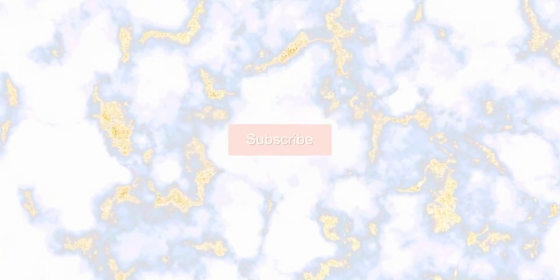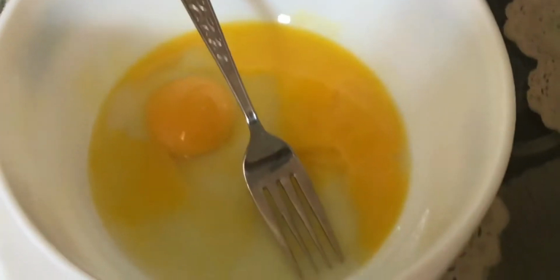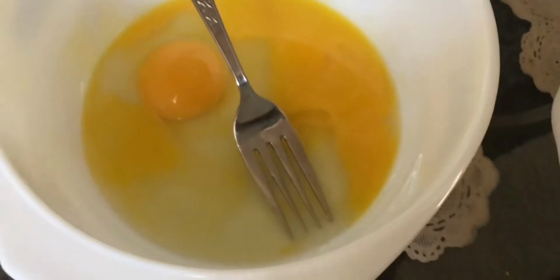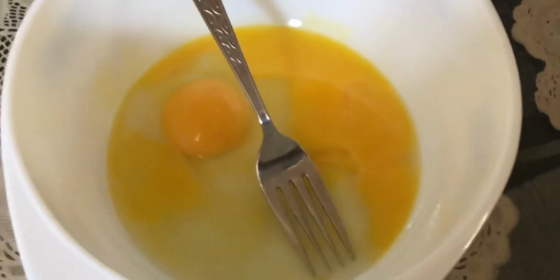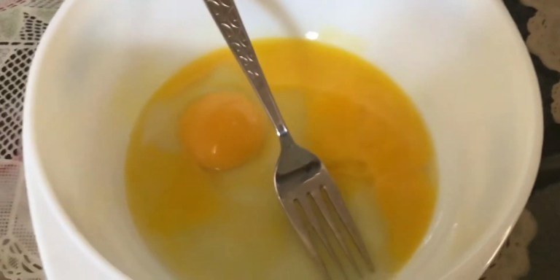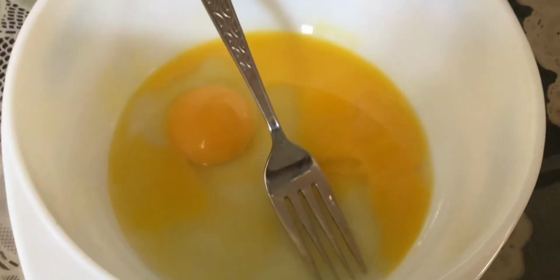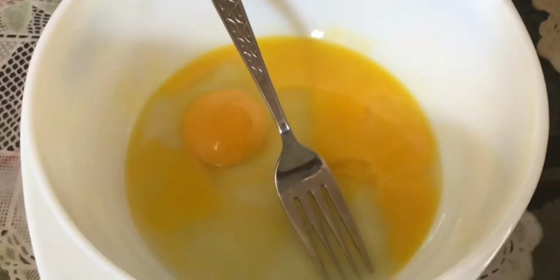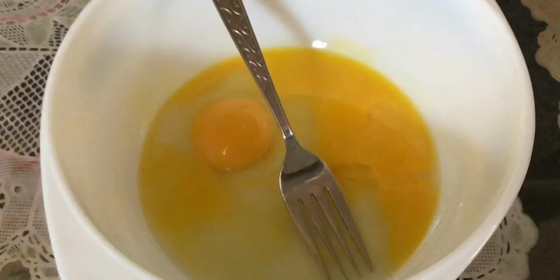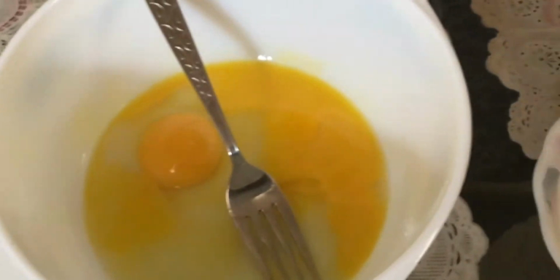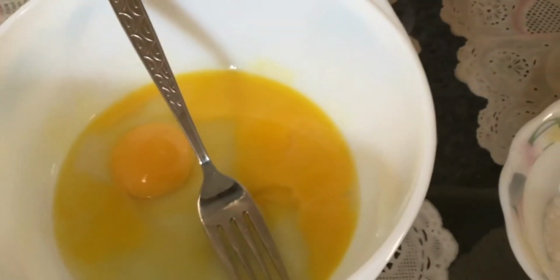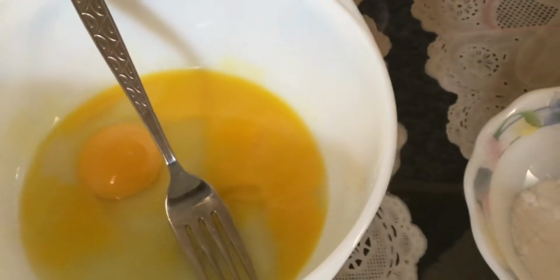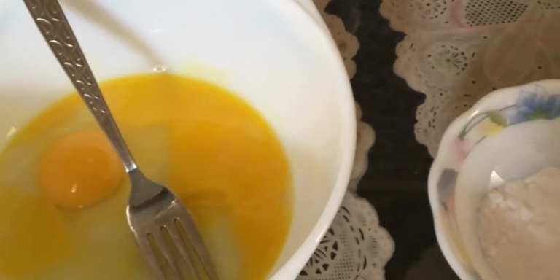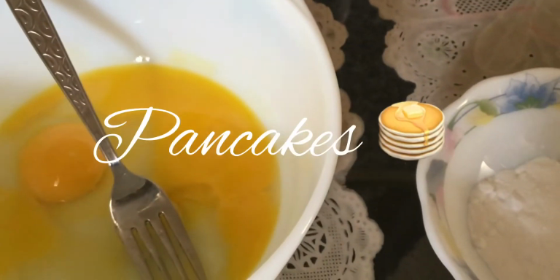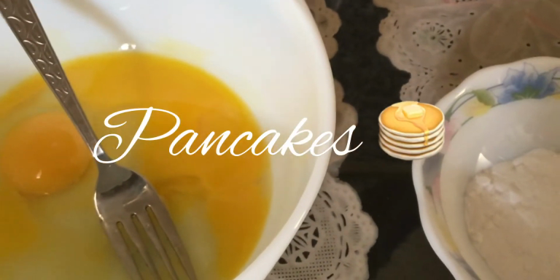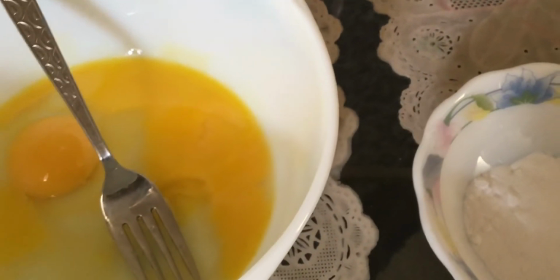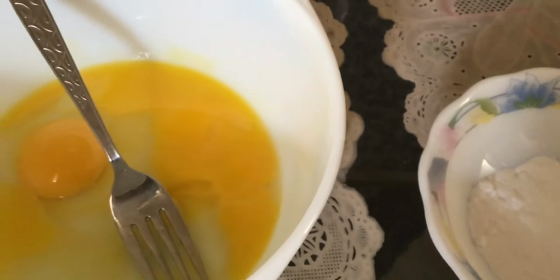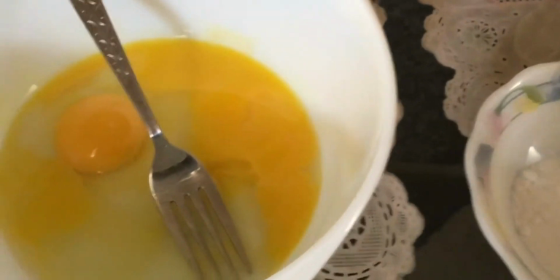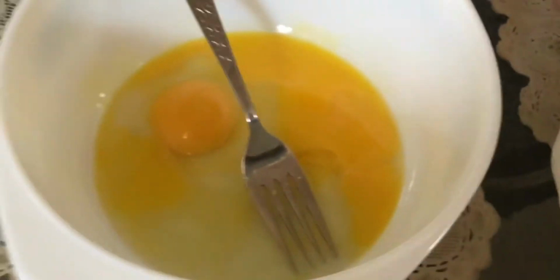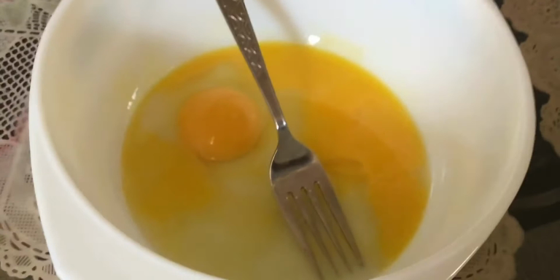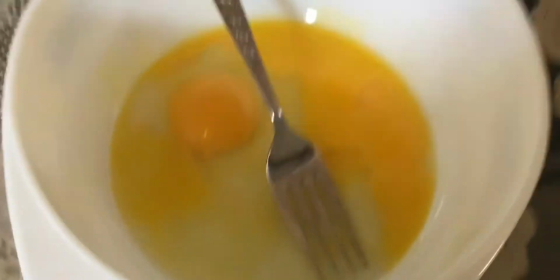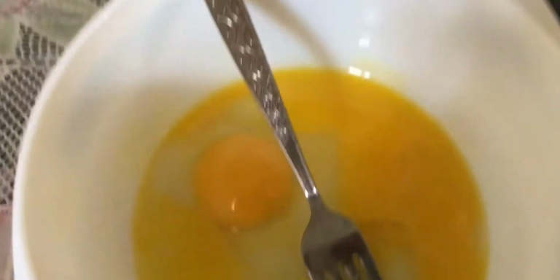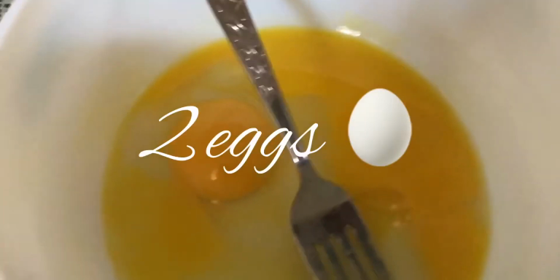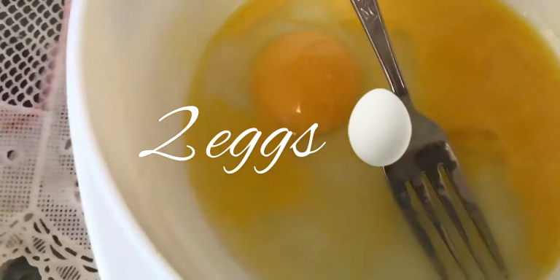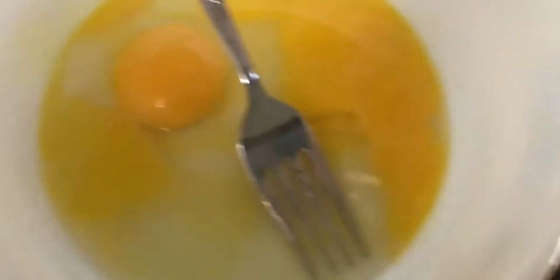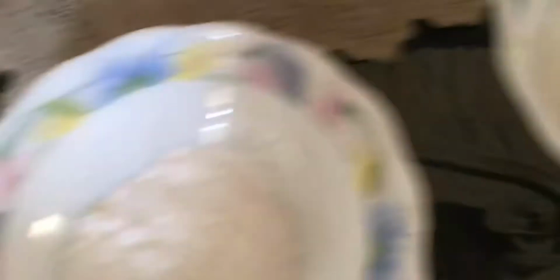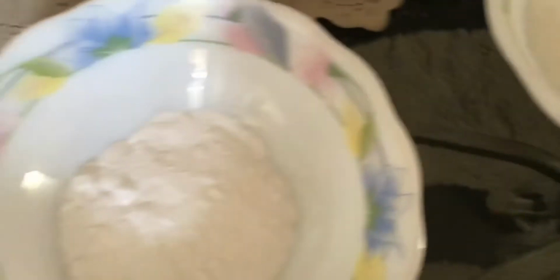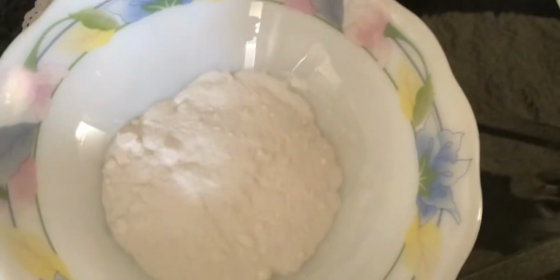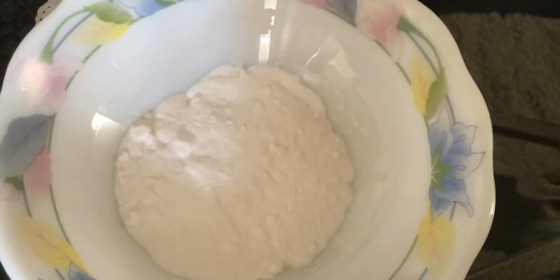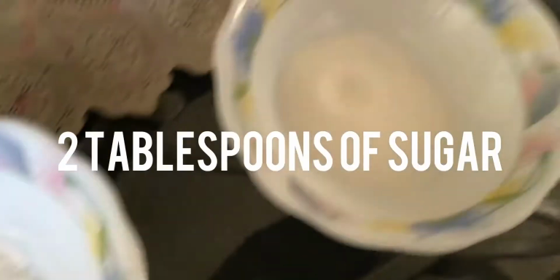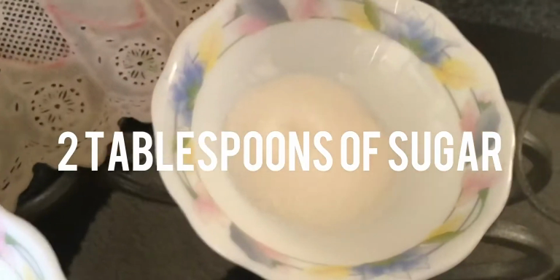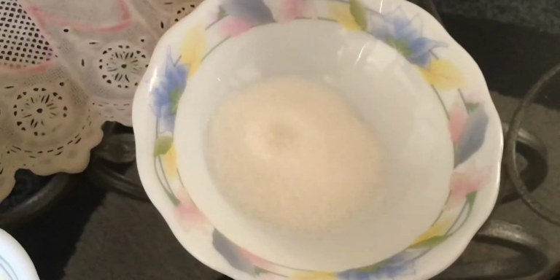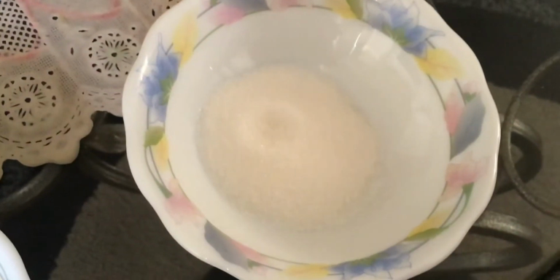Welcome back to Cooking with Summer! Today I'm back with a new recipe for you guys — we're going to be making pancakes. I have over here two eggs and two tablespoons of sugar.